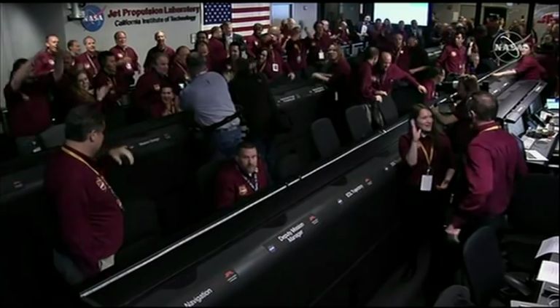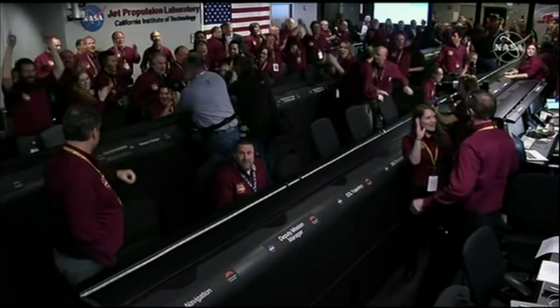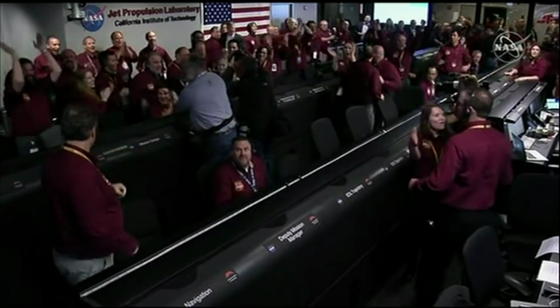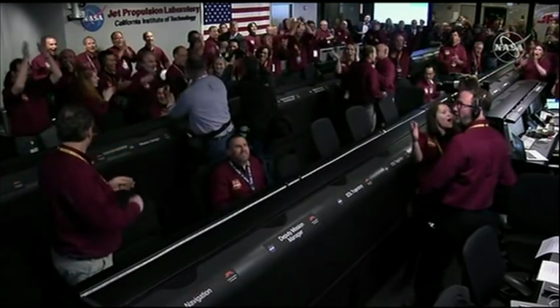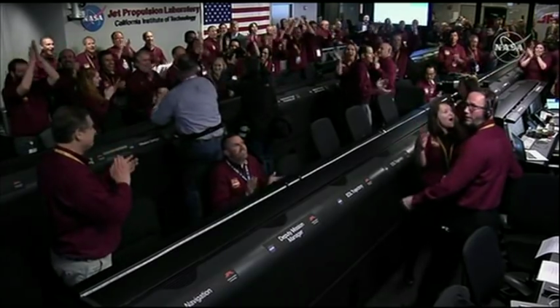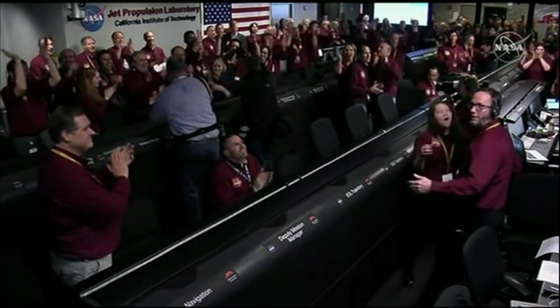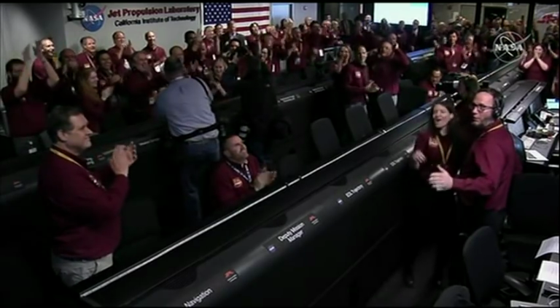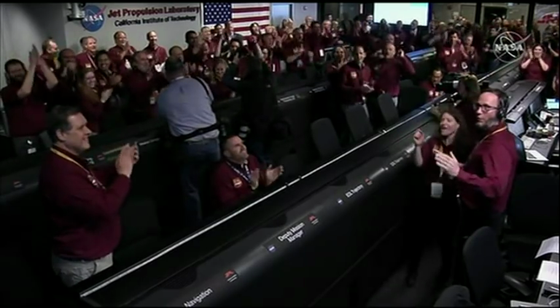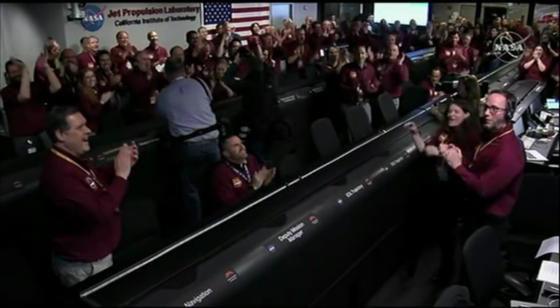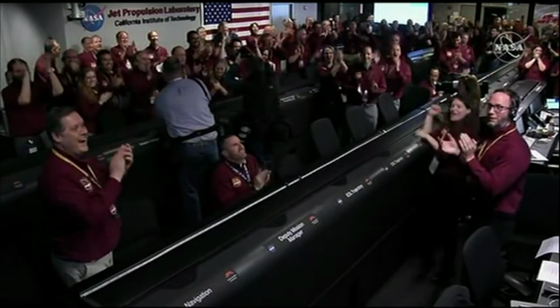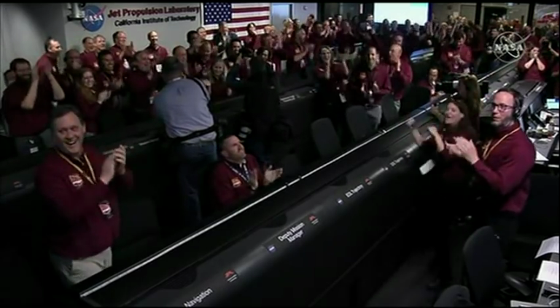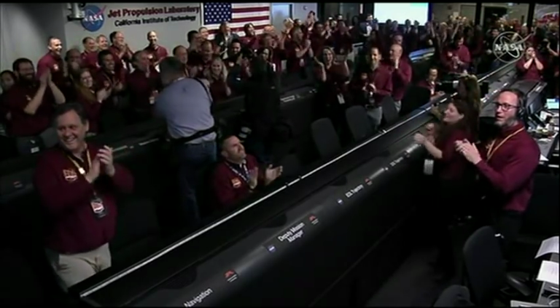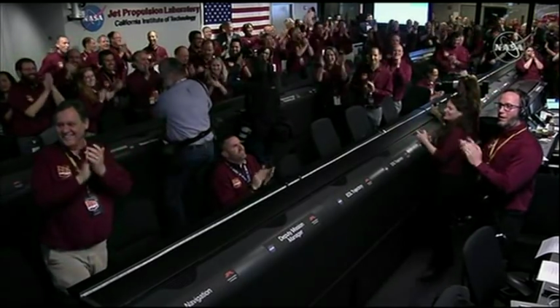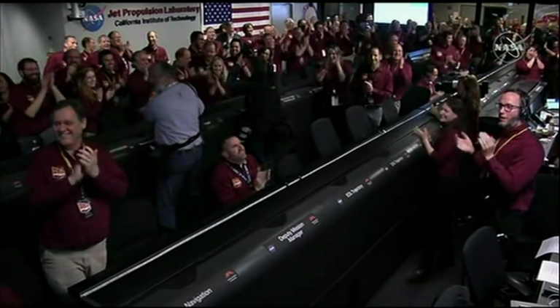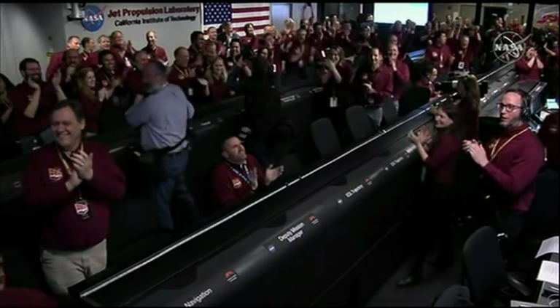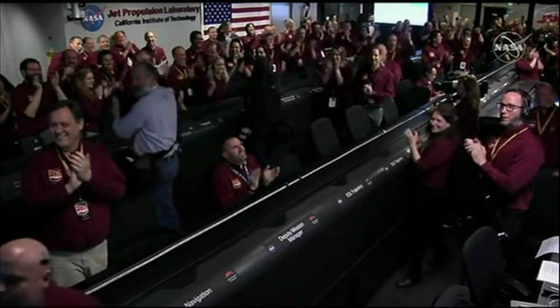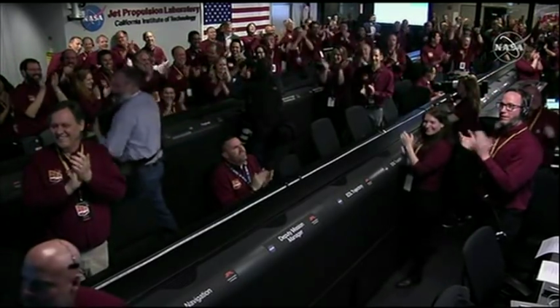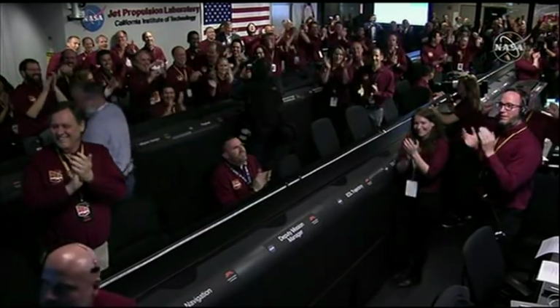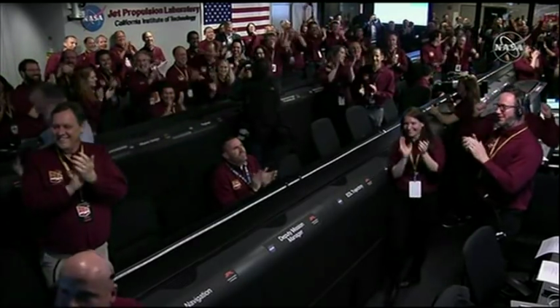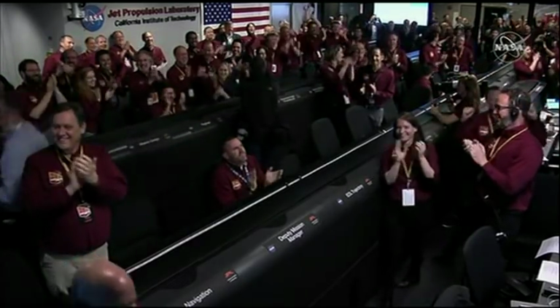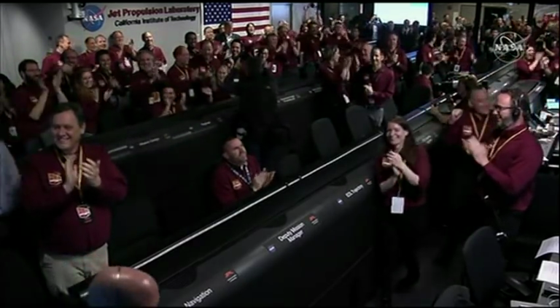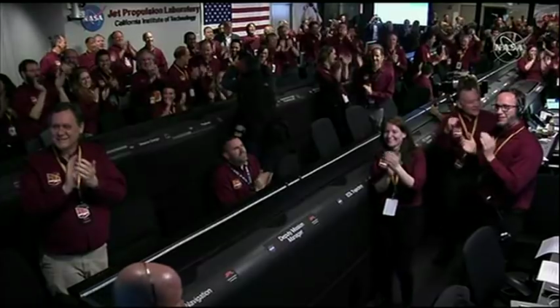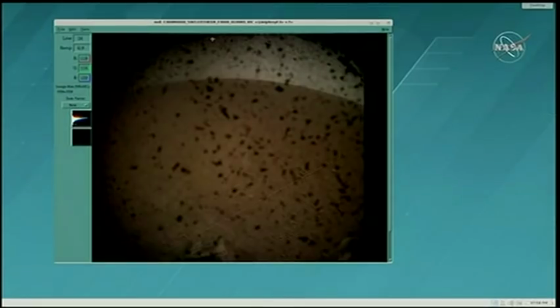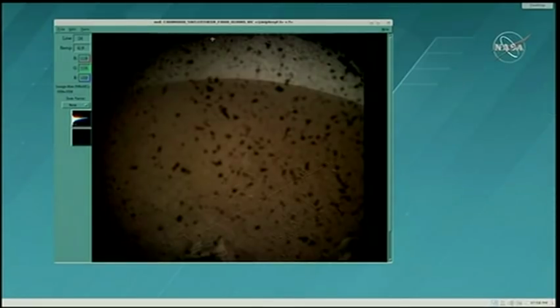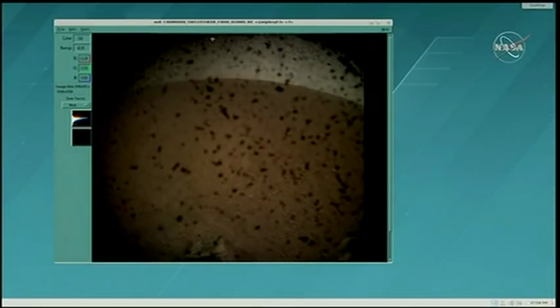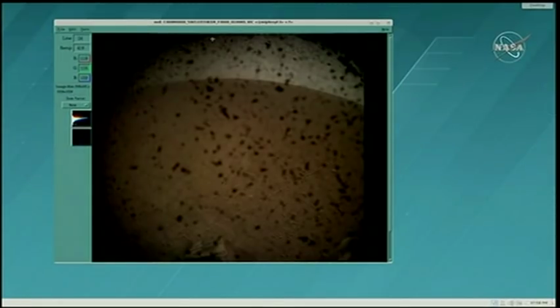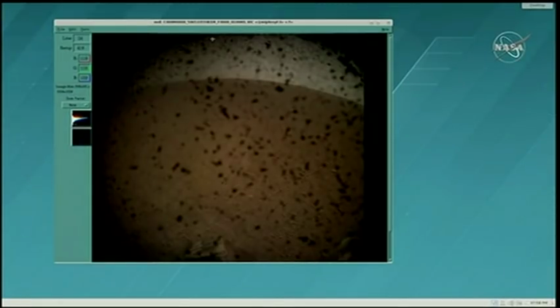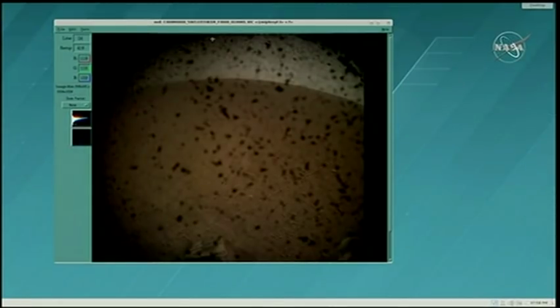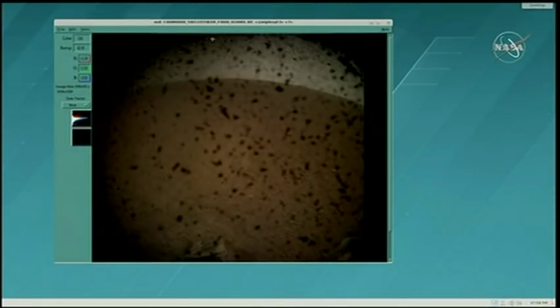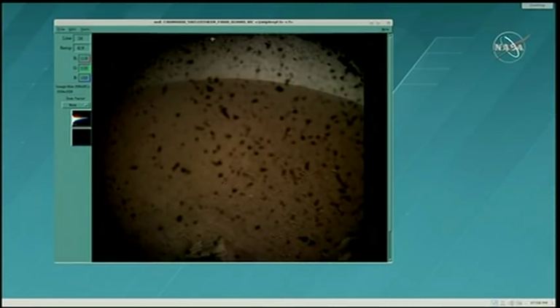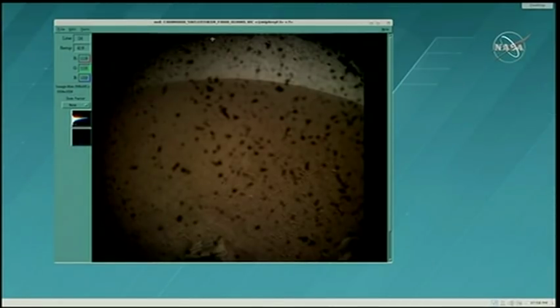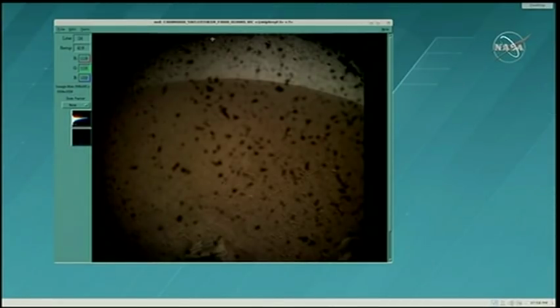That's correct. They got it. Let's see — let's just wait, let's see what they saw. There it is. That's a great spot.